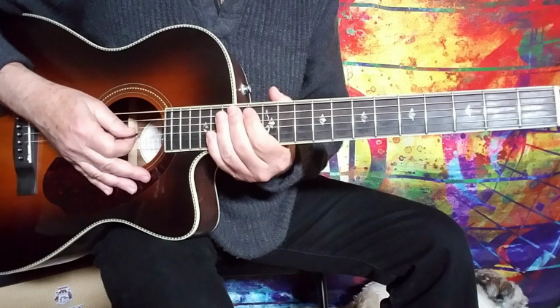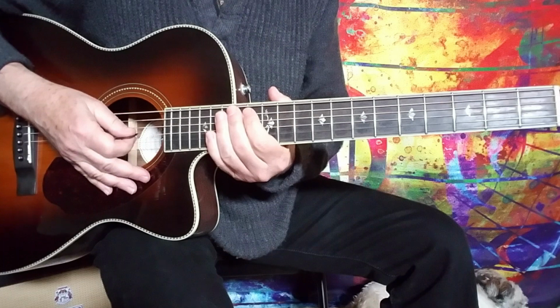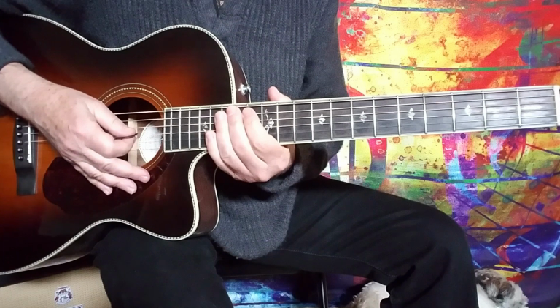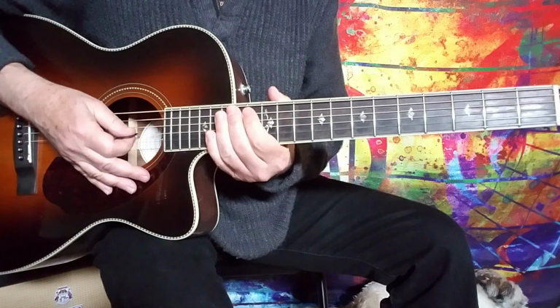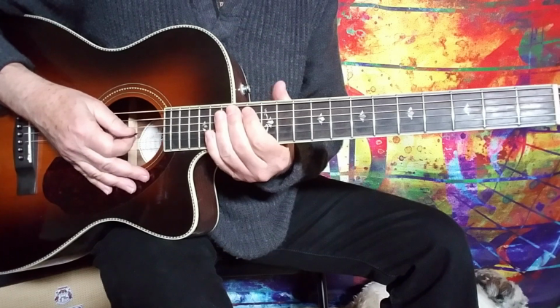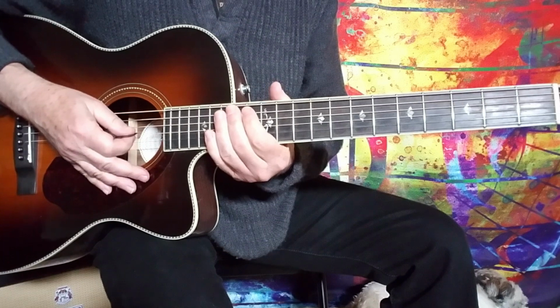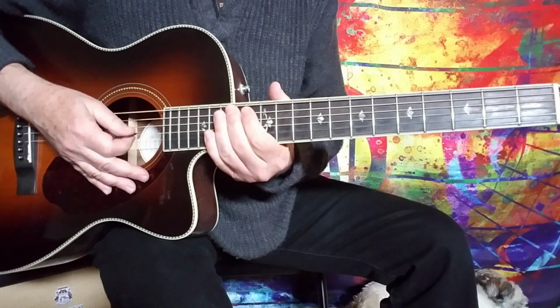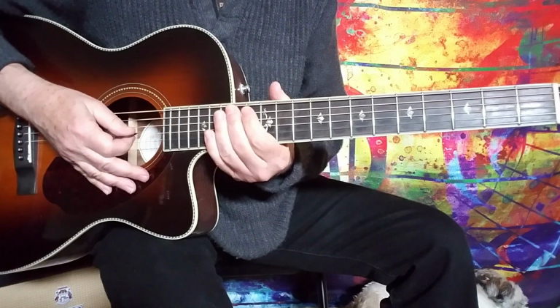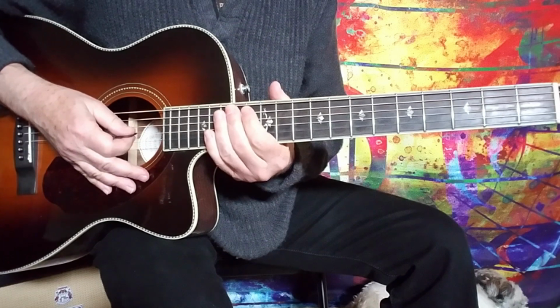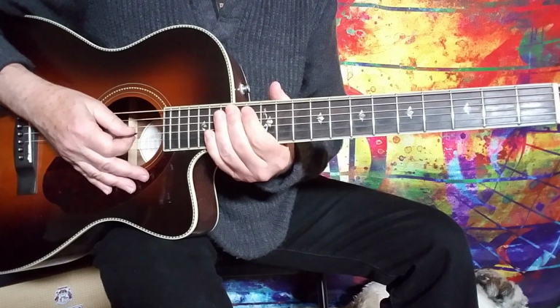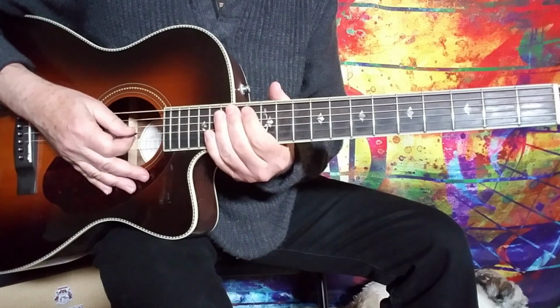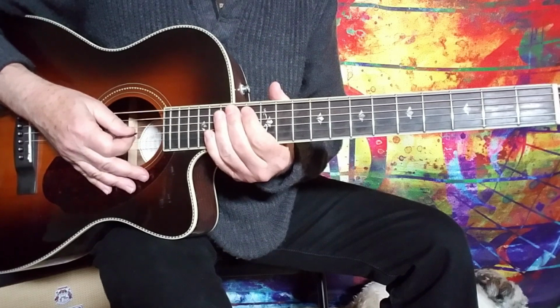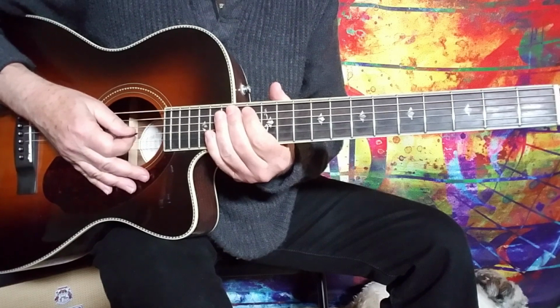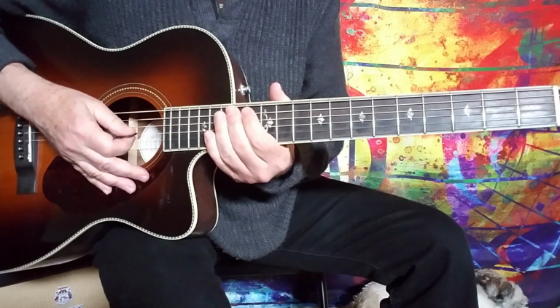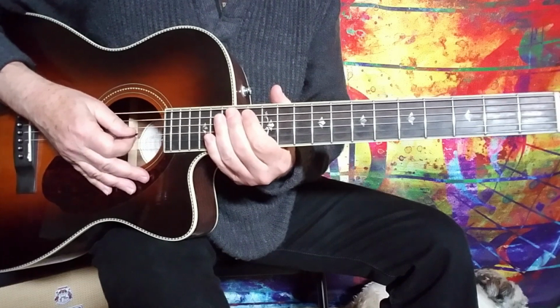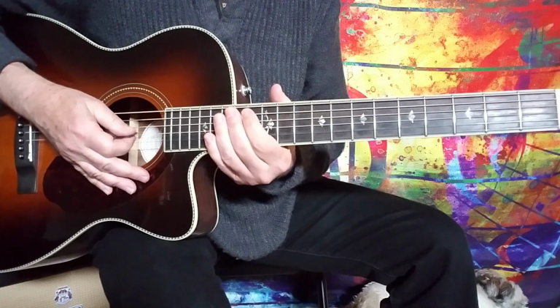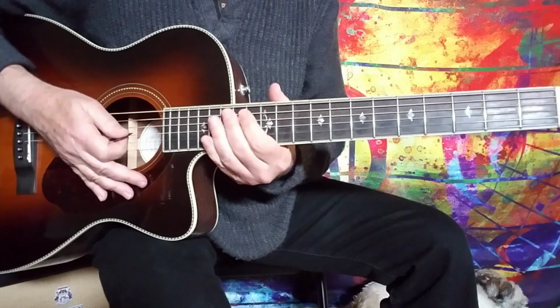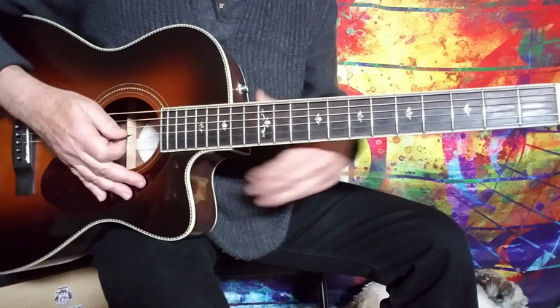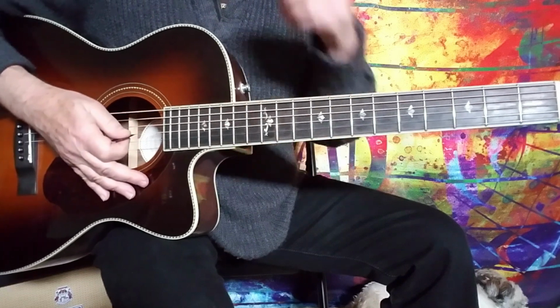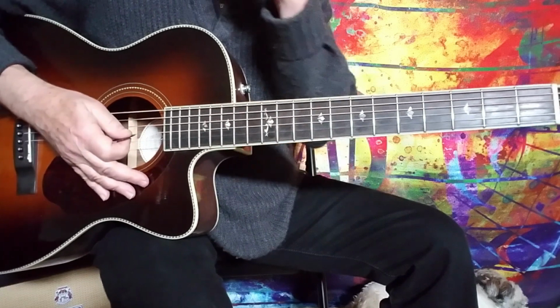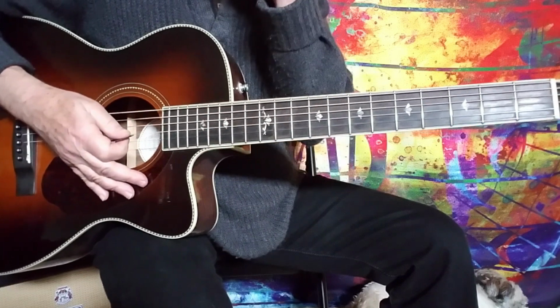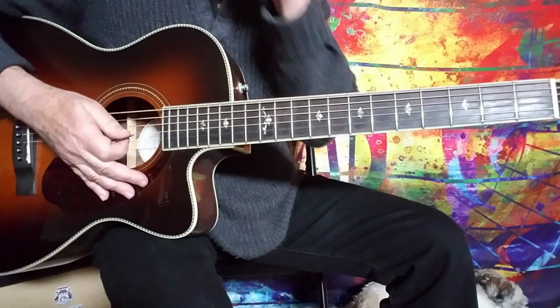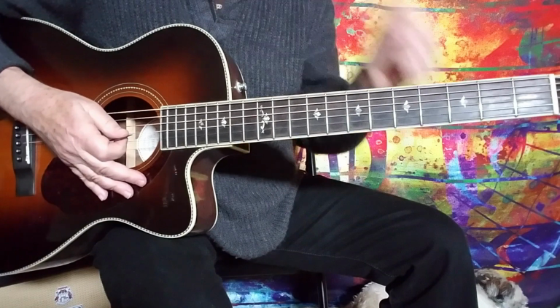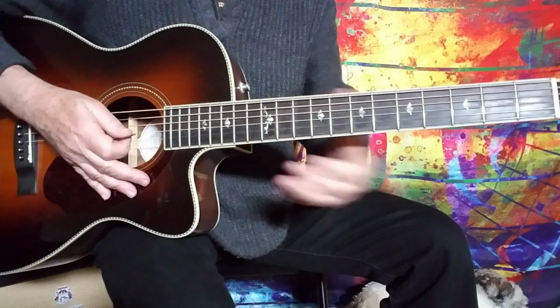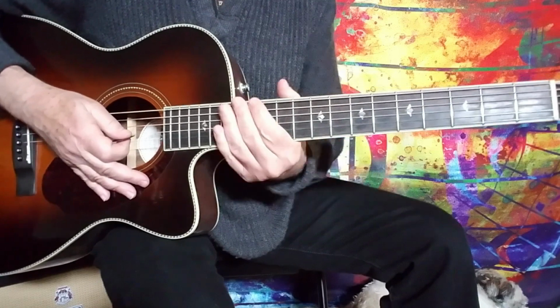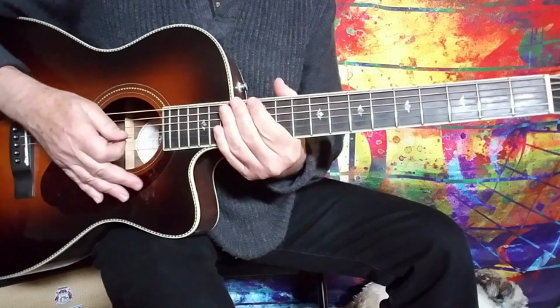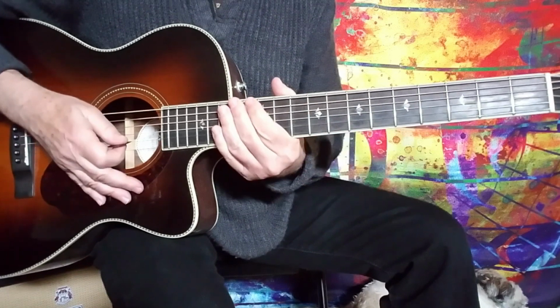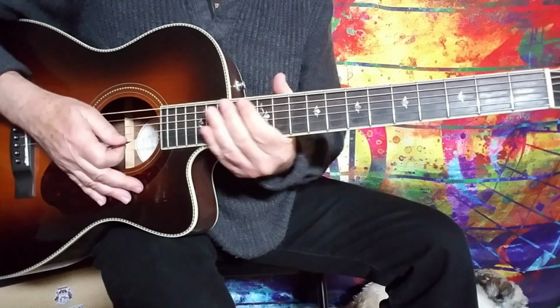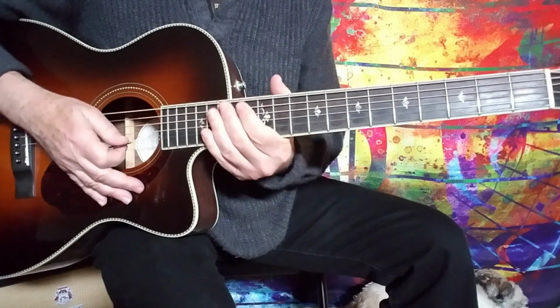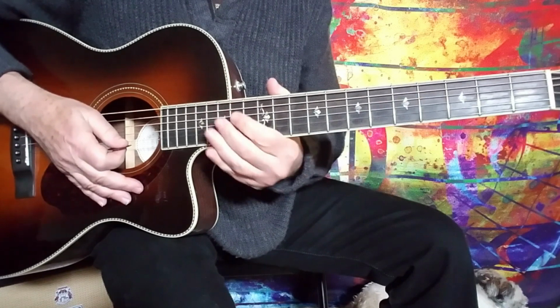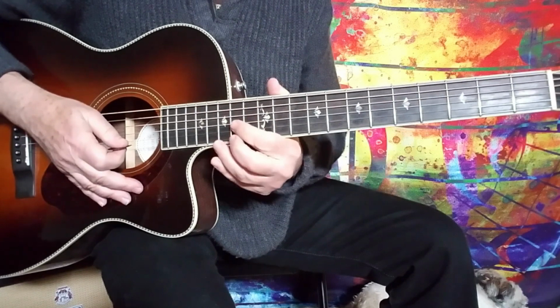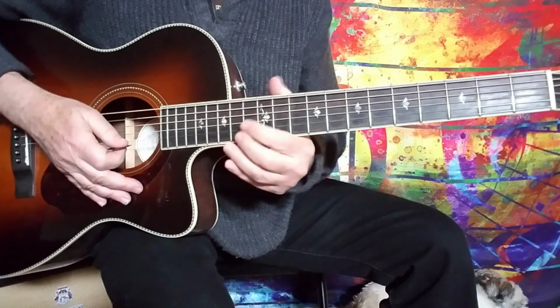Hey guys, Howard here with a more instructional based type lesson. I've done a couple of songs recently so I thought I'd get back to a bit of this.